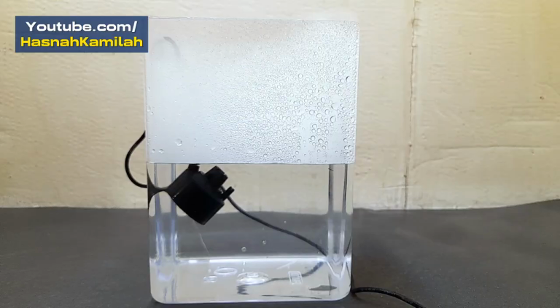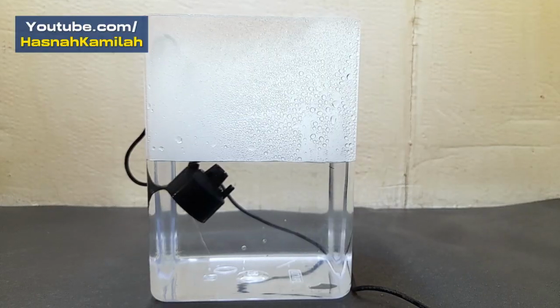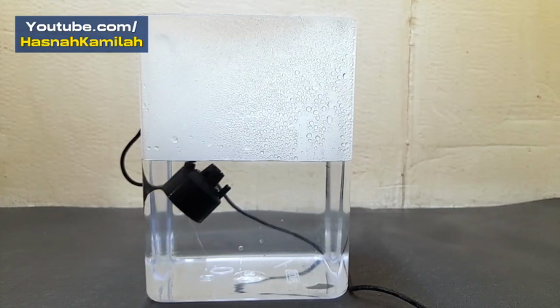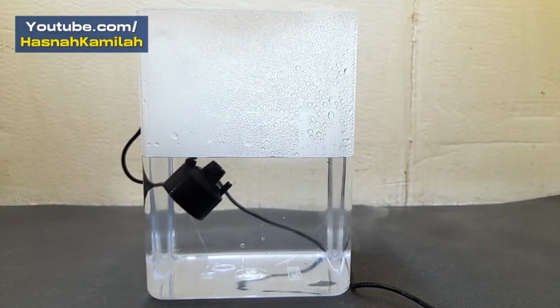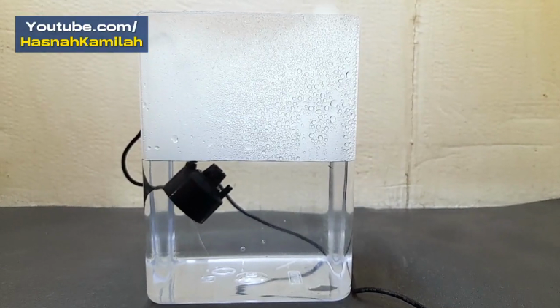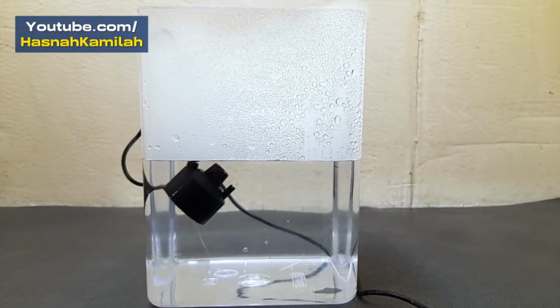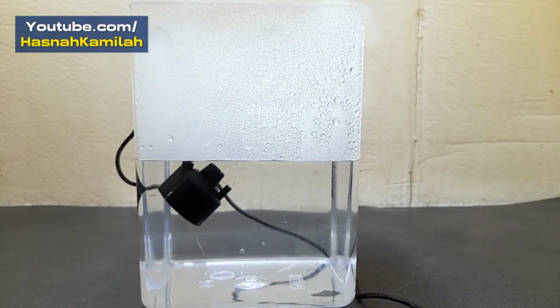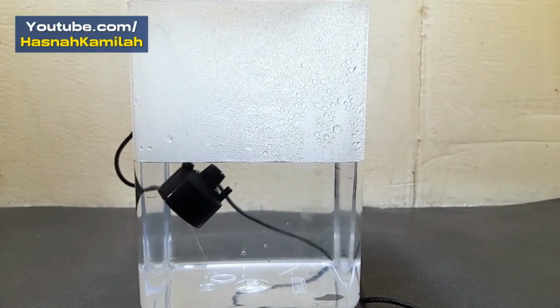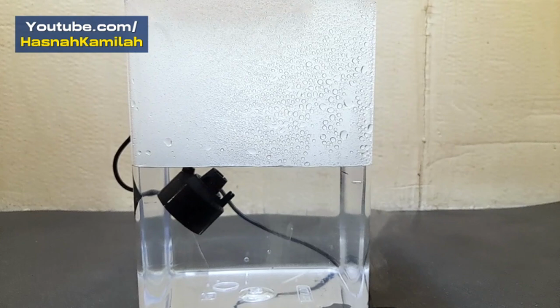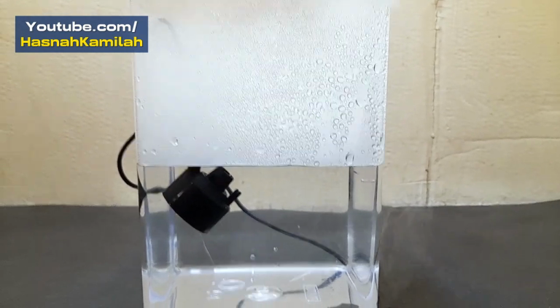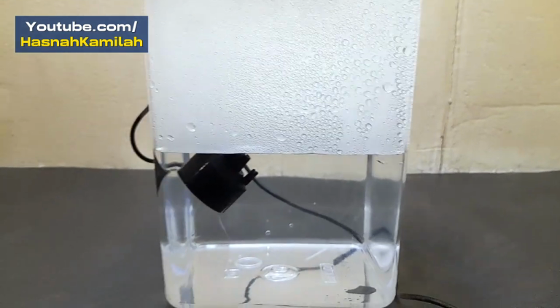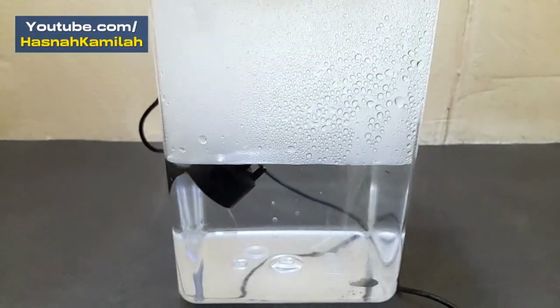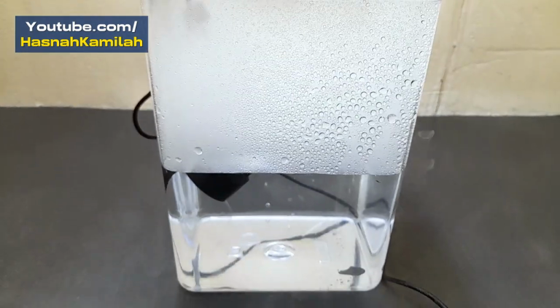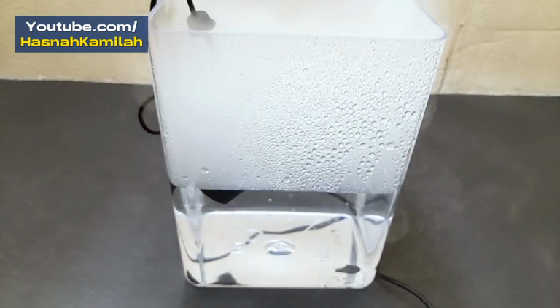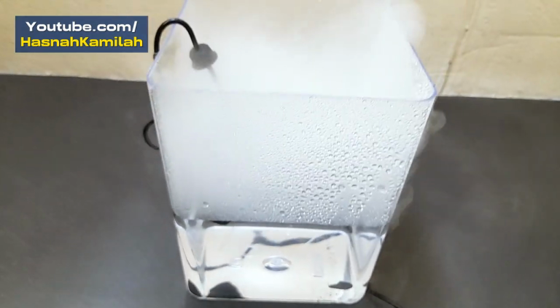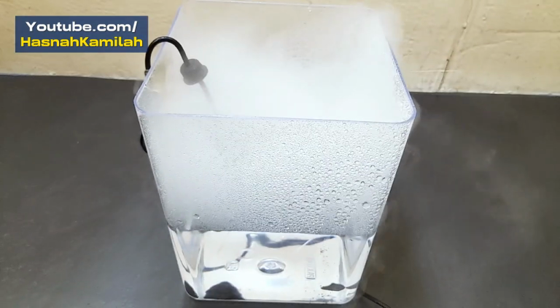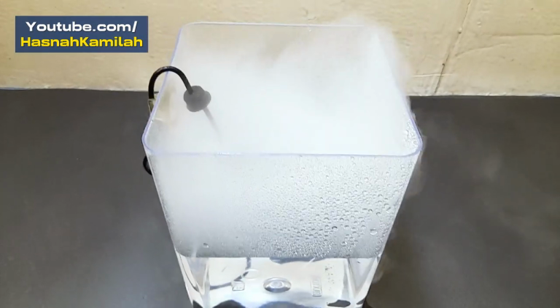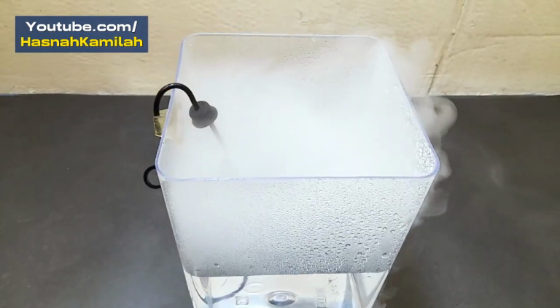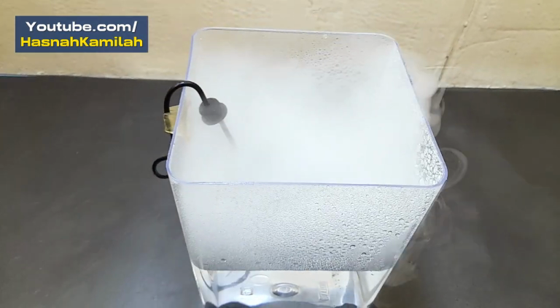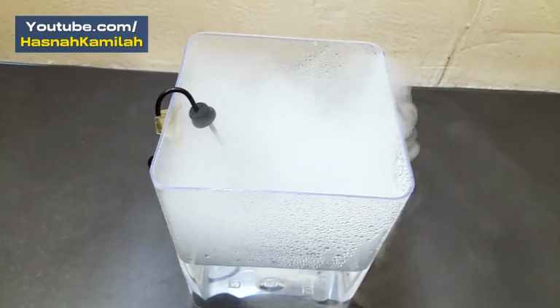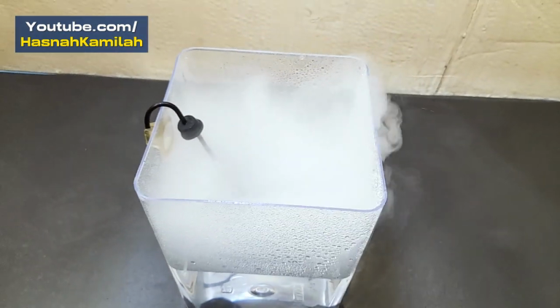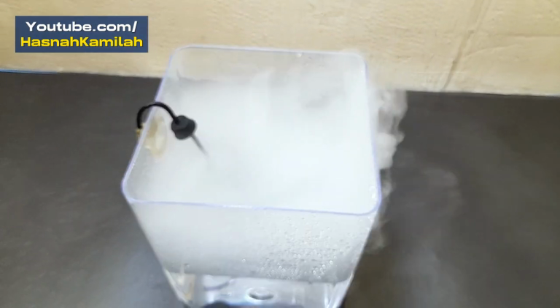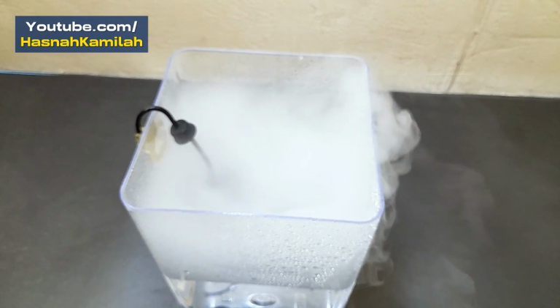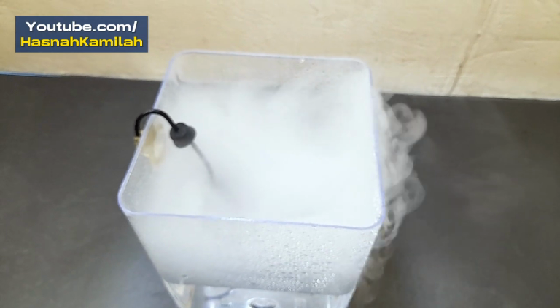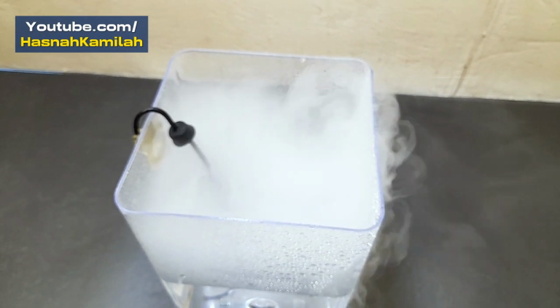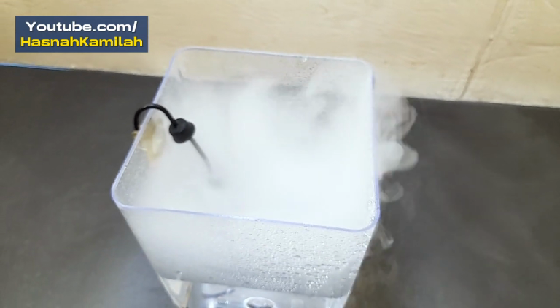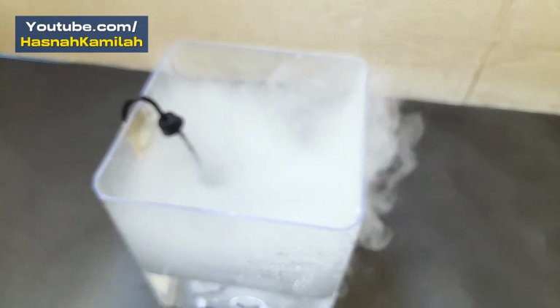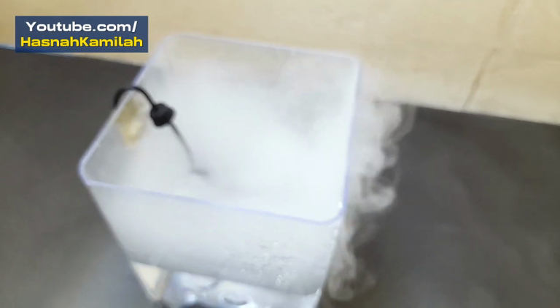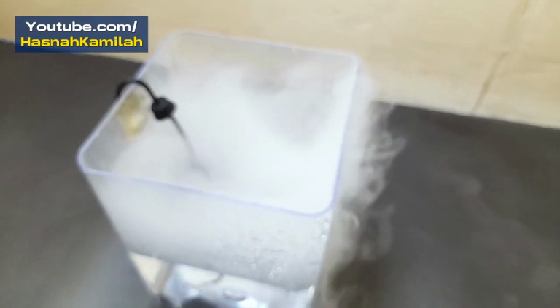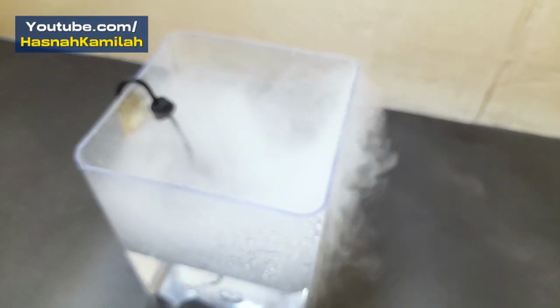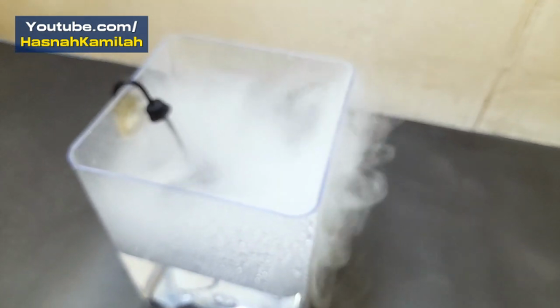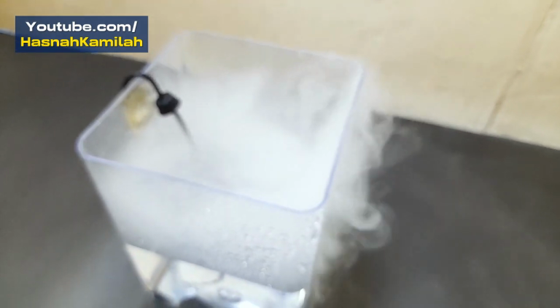There are several things to note when using this tool. First, do not turn on the mist maker outside the water, because the tool will be damaged. Second, don't put this tool too deep, because the fog won't come out.